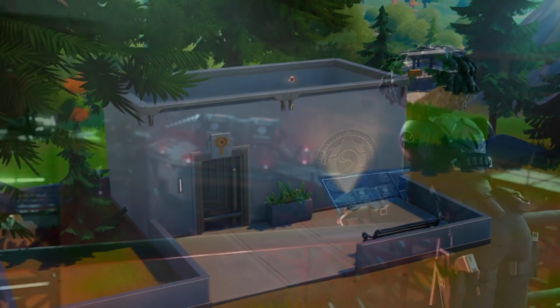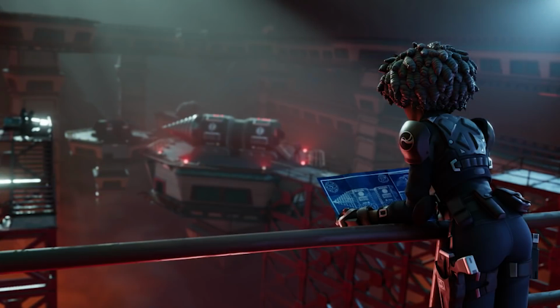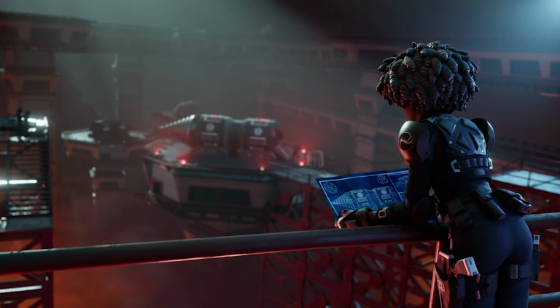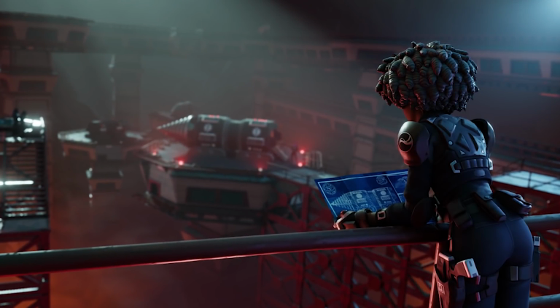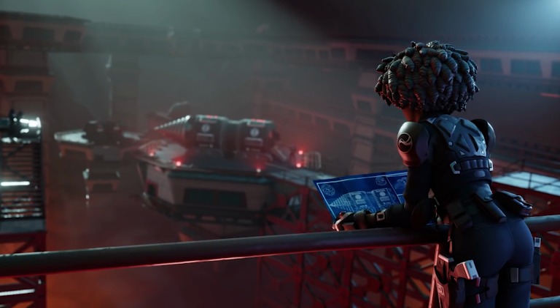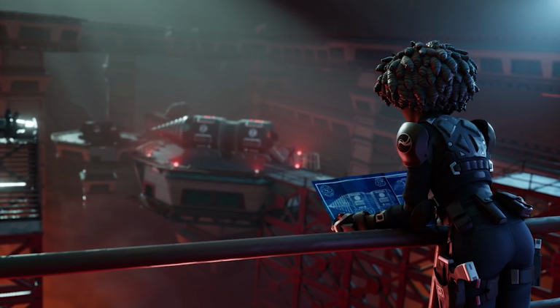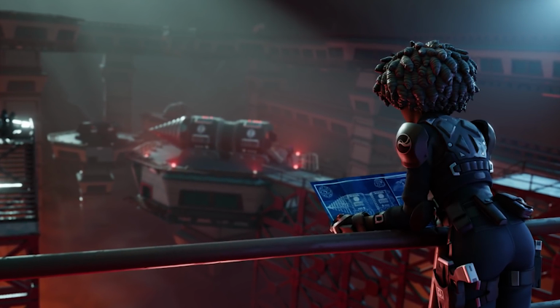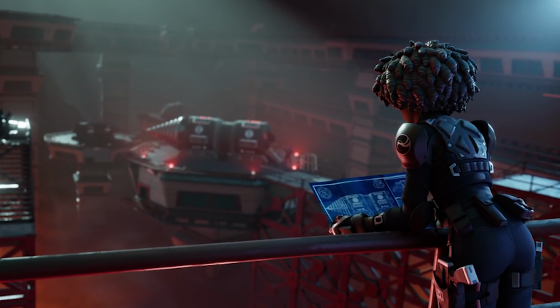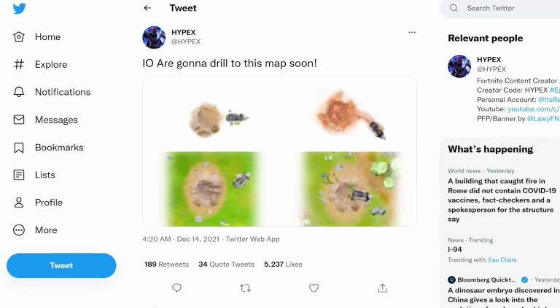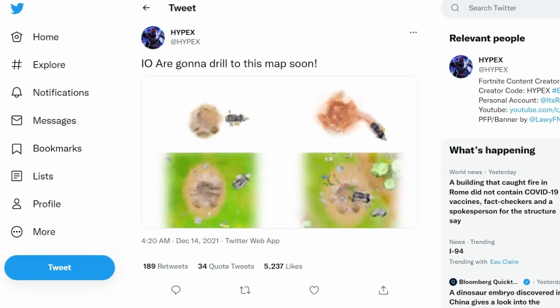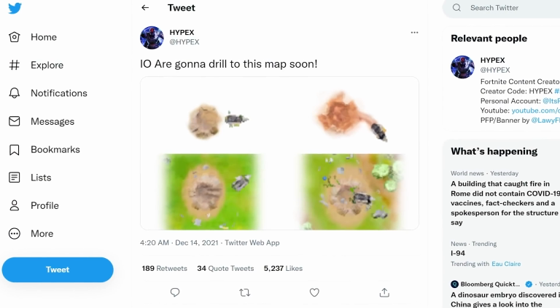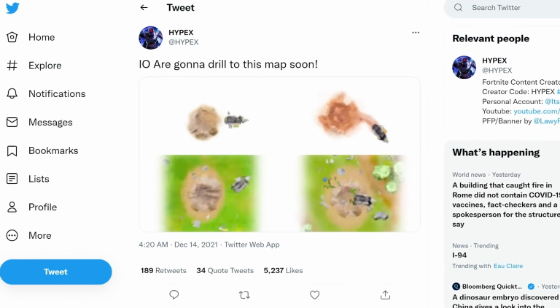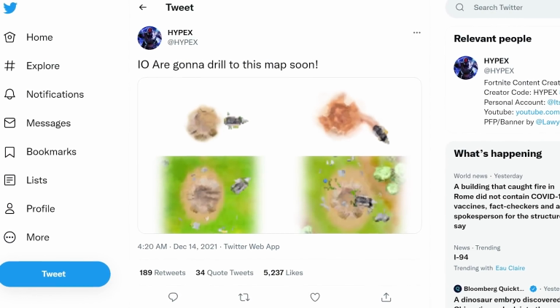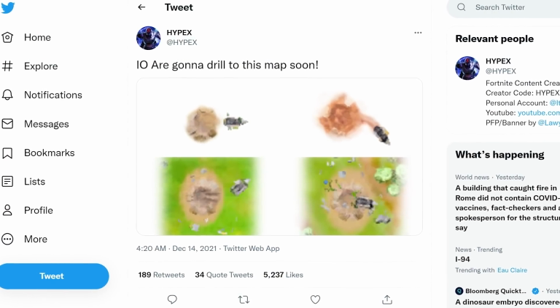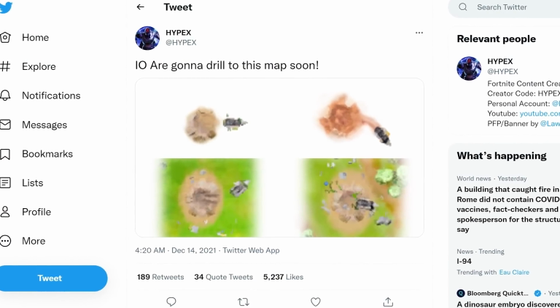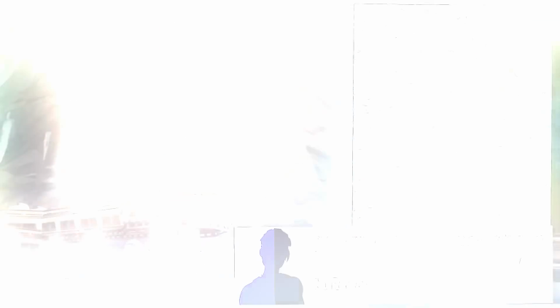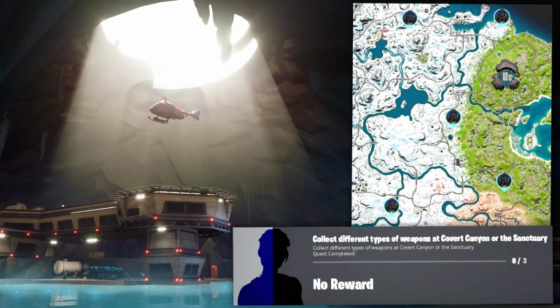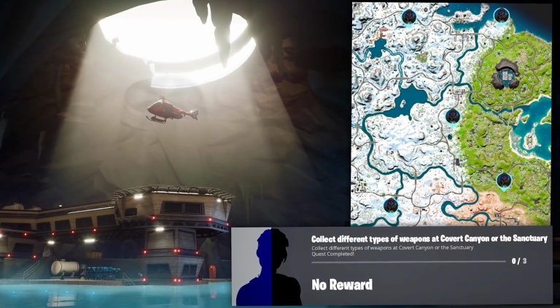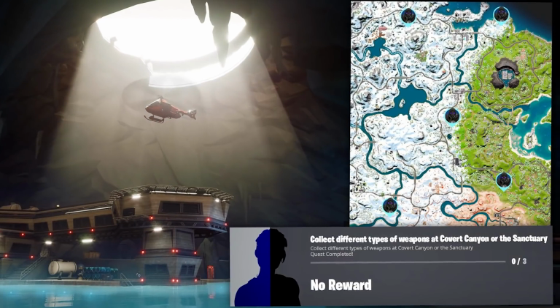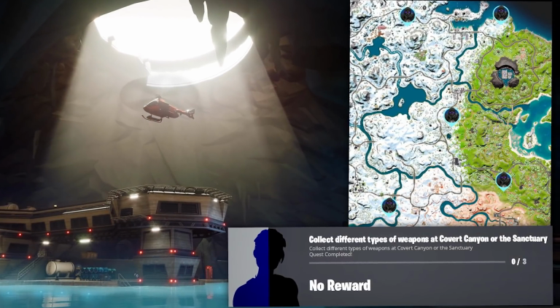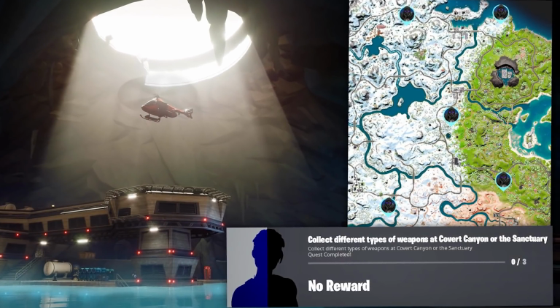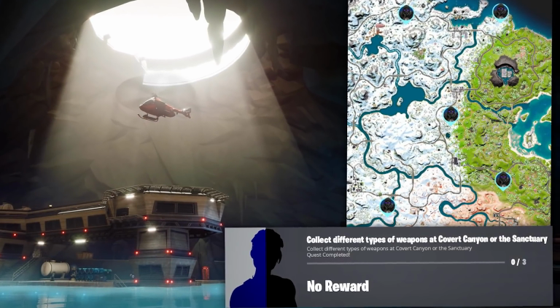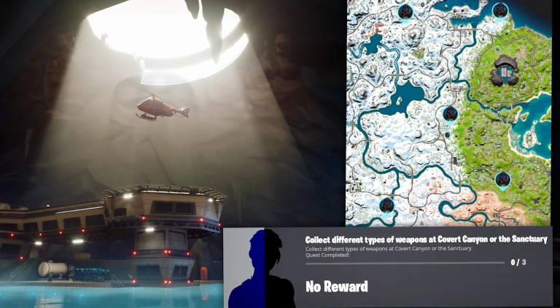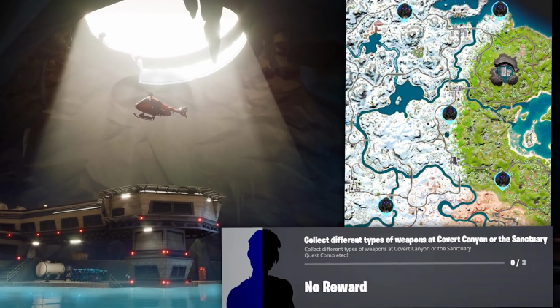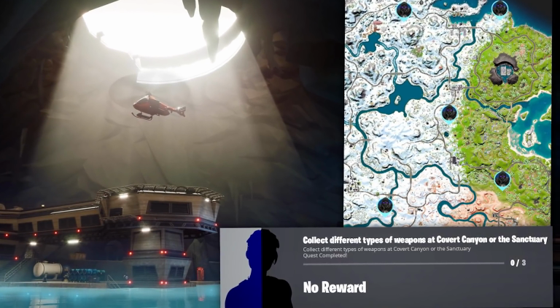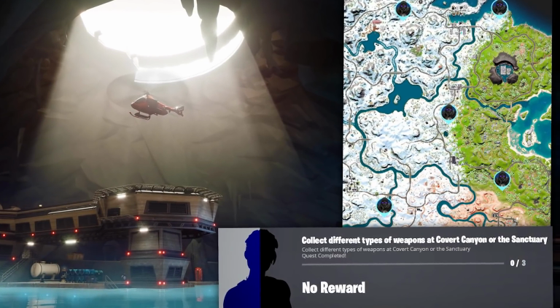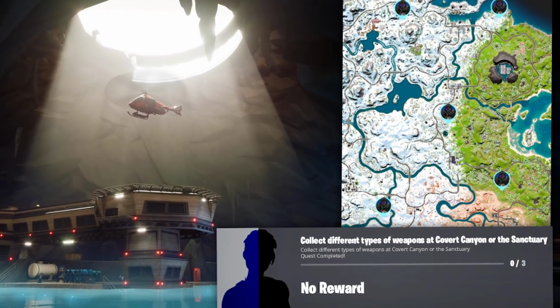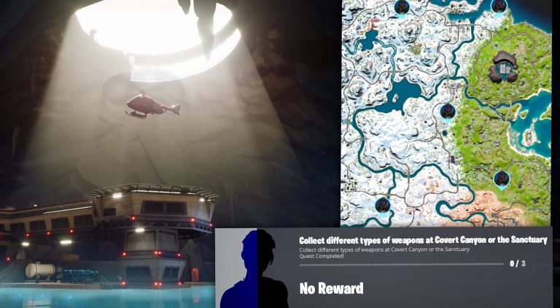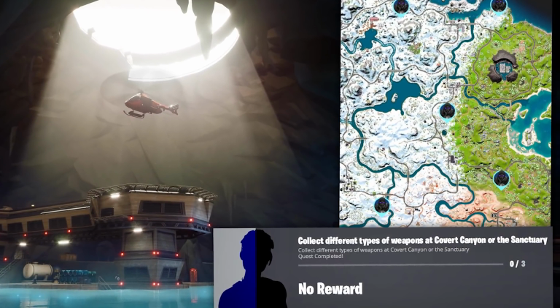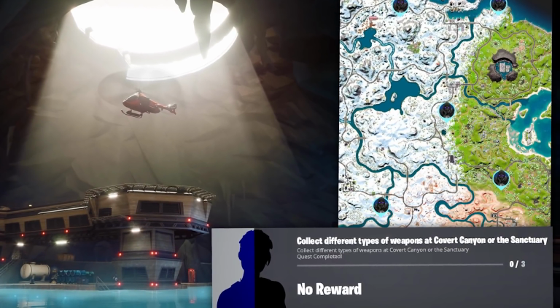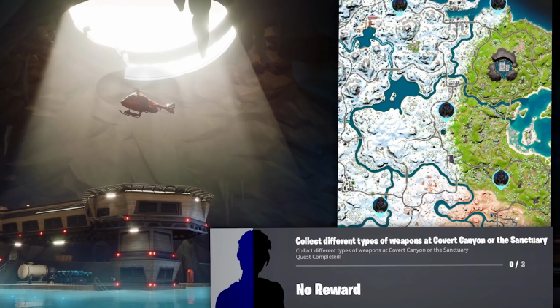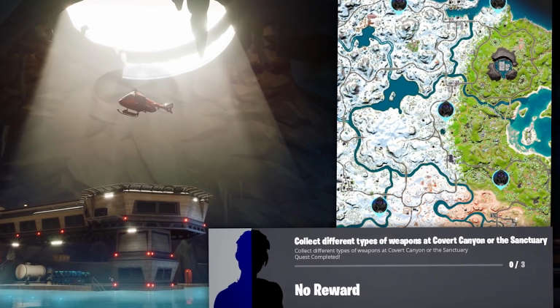That is, until the IO arrives on the island in a few weeks. They're going to be drilling through the map and making their way back, bringing five IO outposts with new launch pads and more. We're even going to get a new POI called Covert Canyon, they'll bring us the Mythic SMG, and it'll essentially be the Grotto 2.0. Exciting stuff.